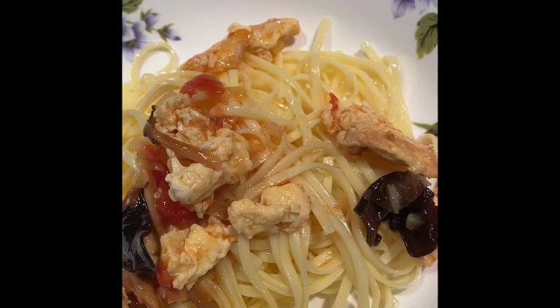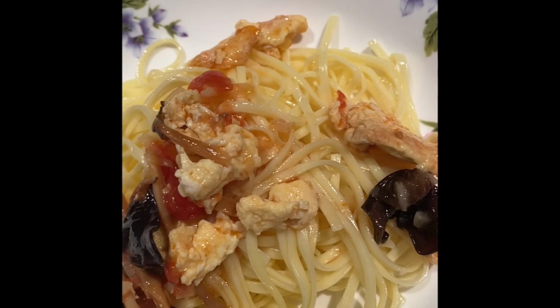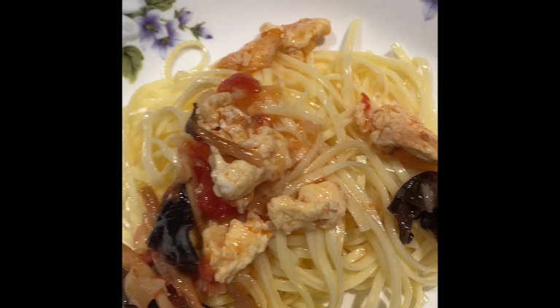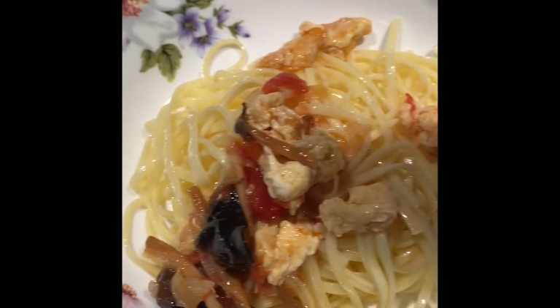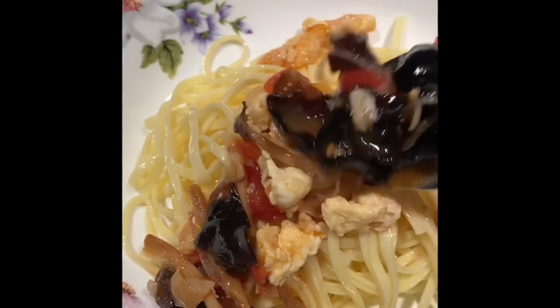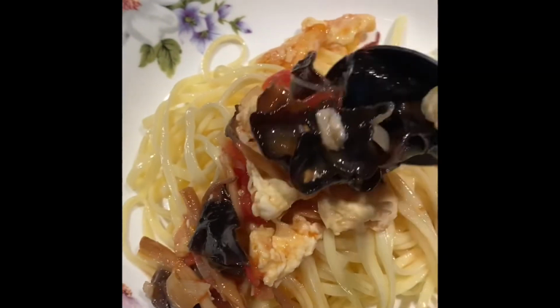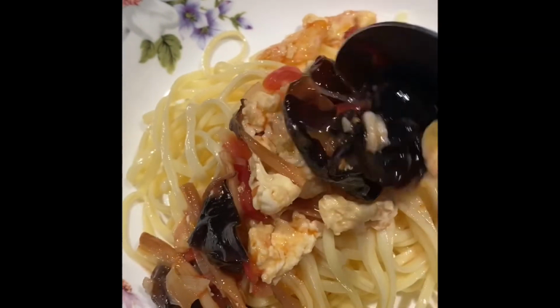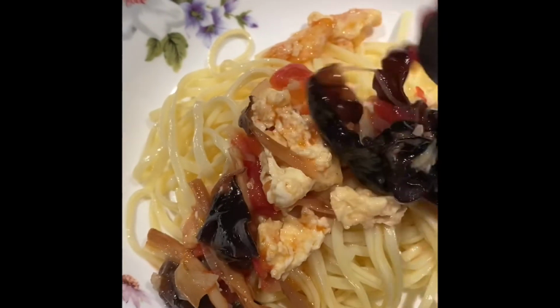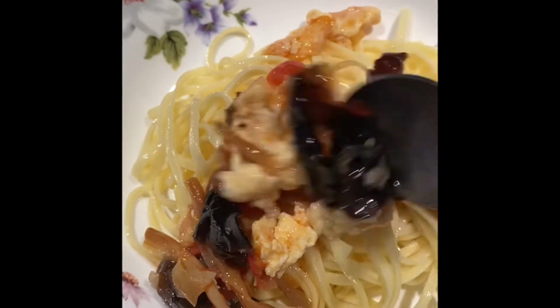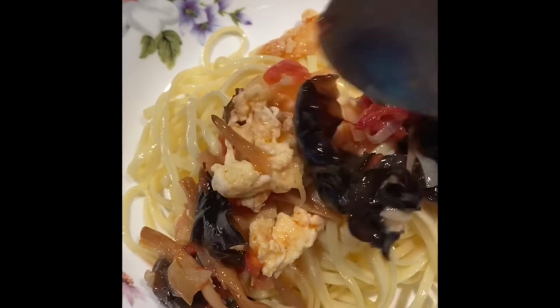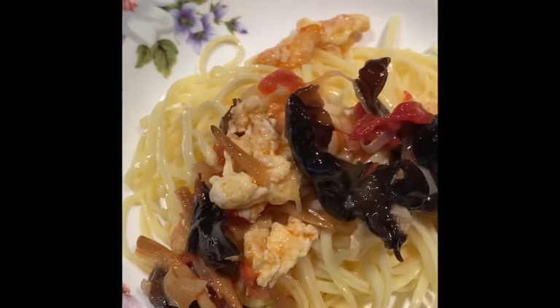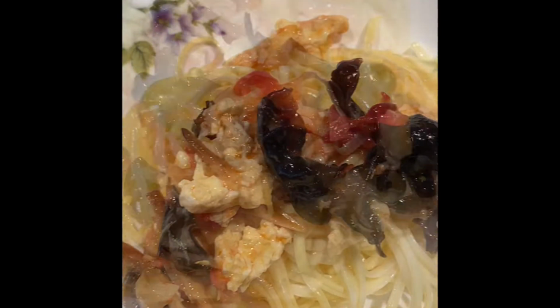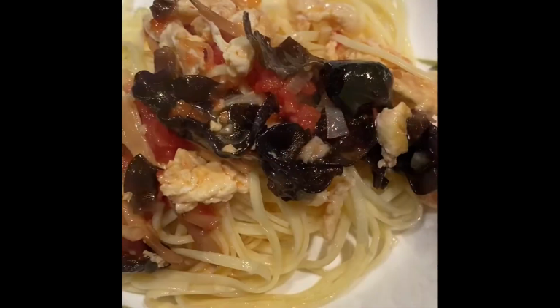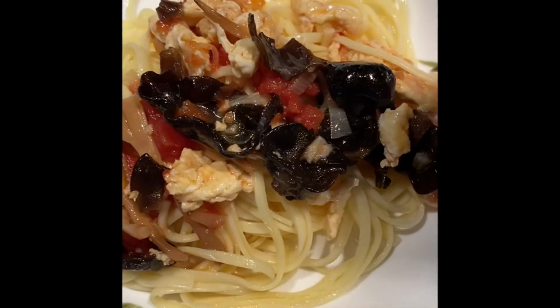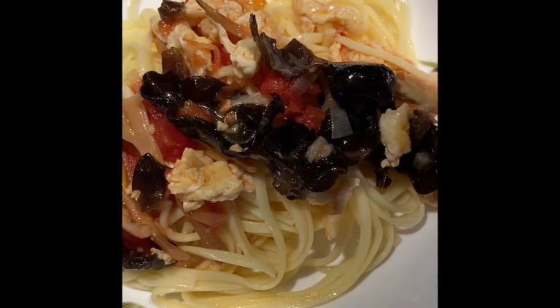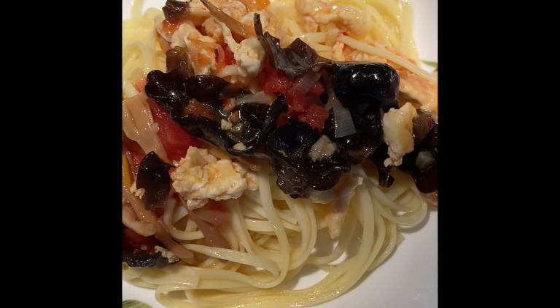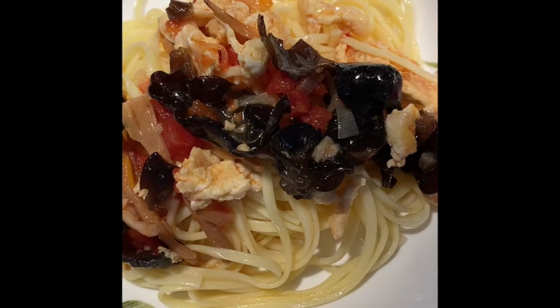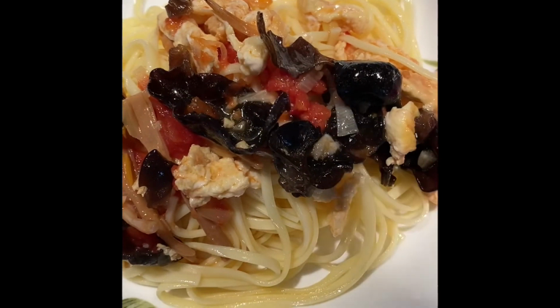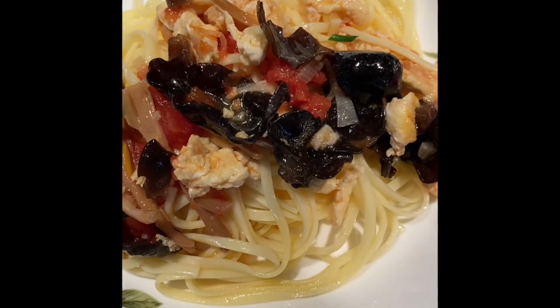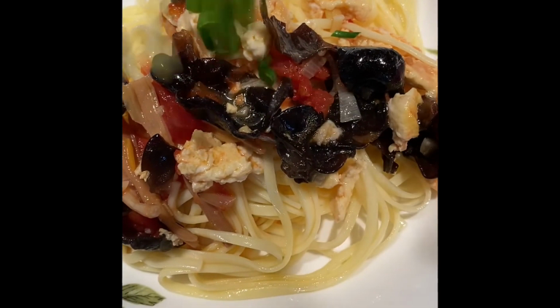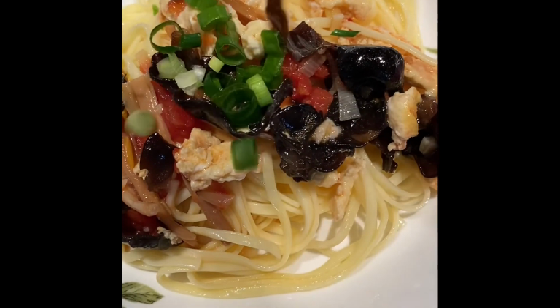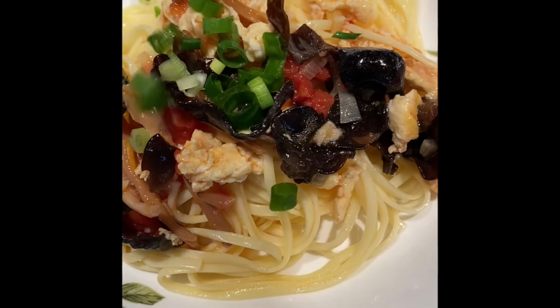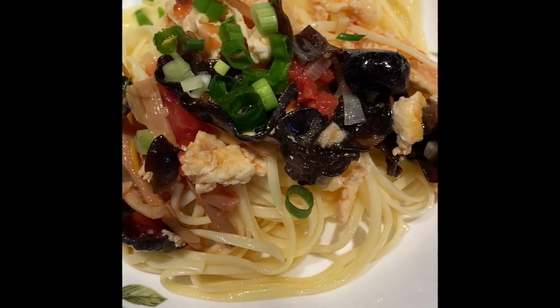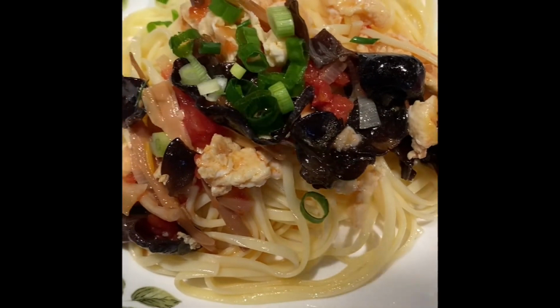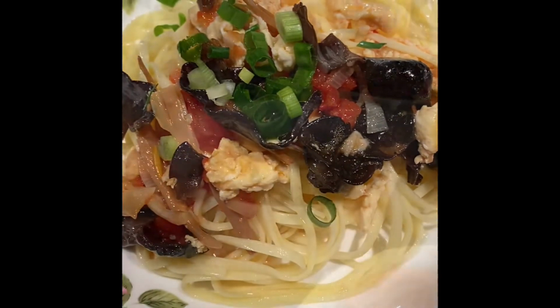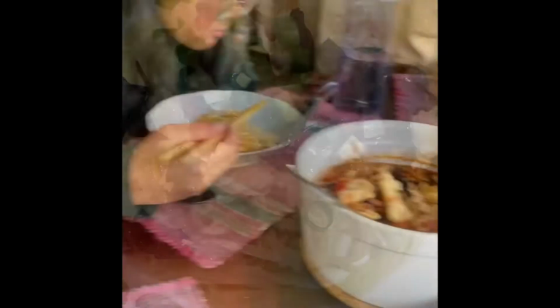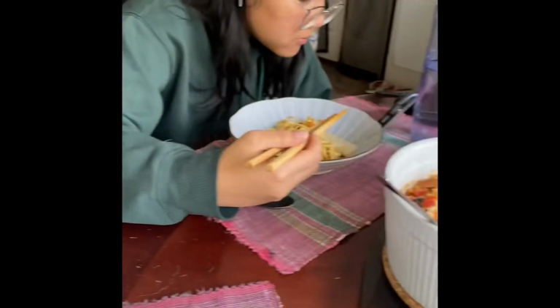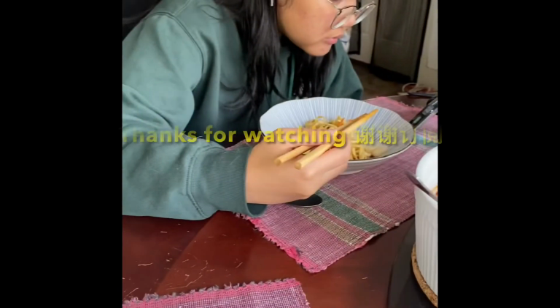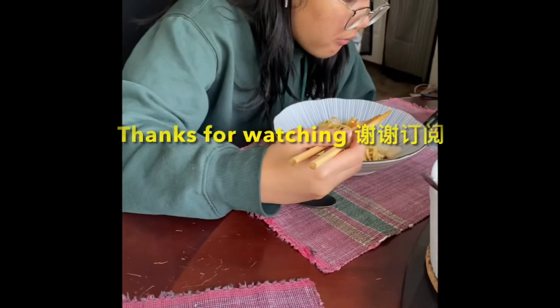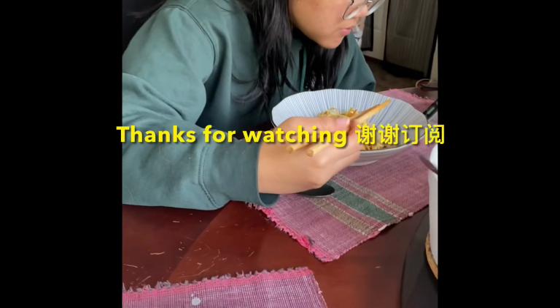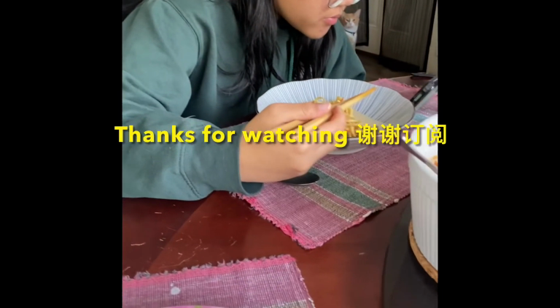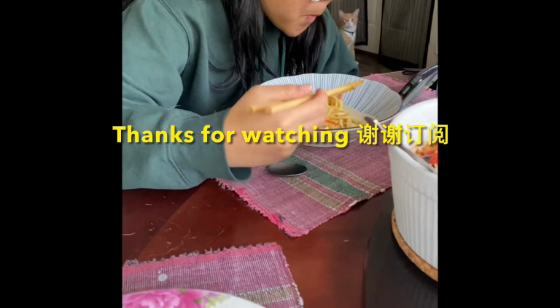Enjoy your noodle! Please get the full recipe from the description. Thanks for watching.